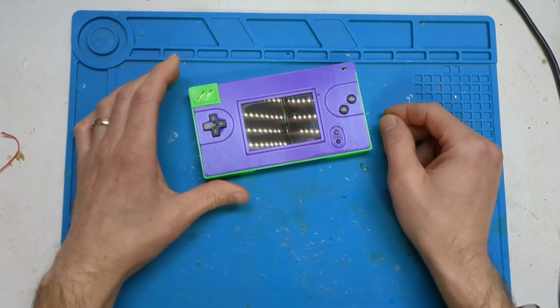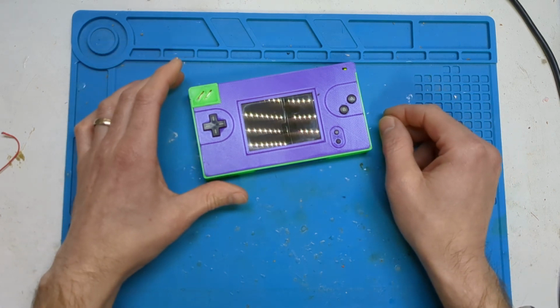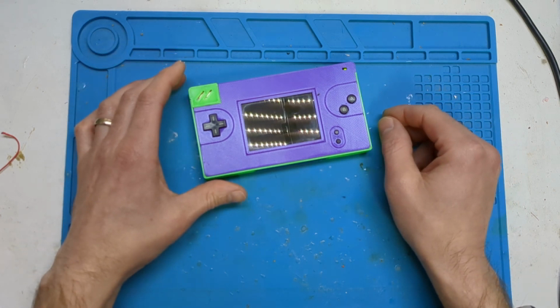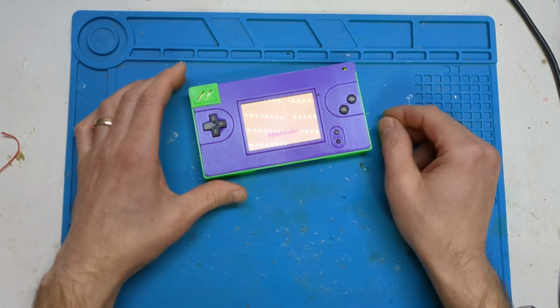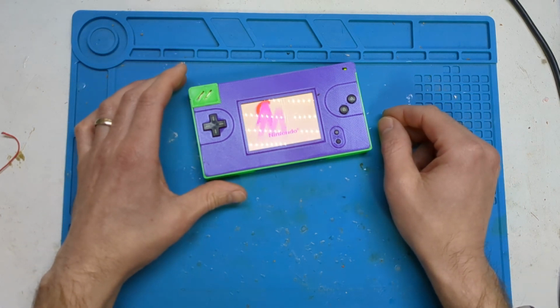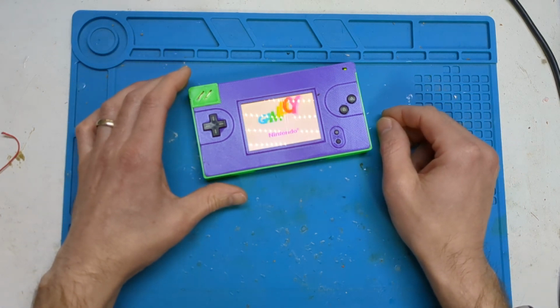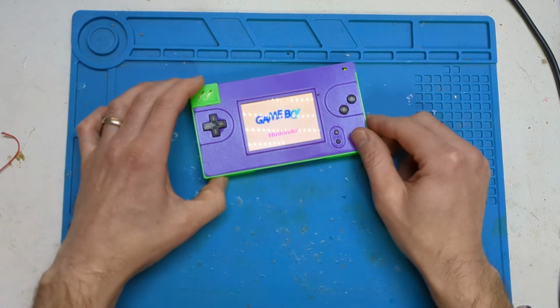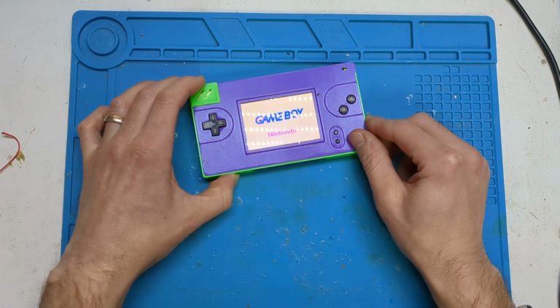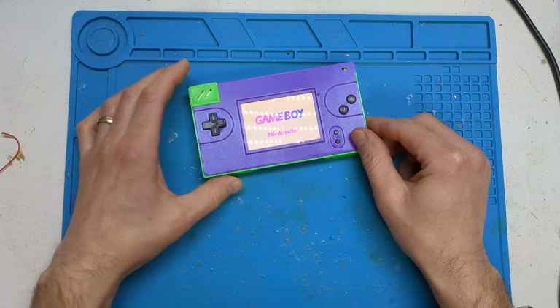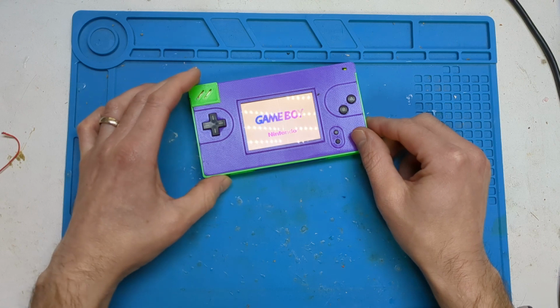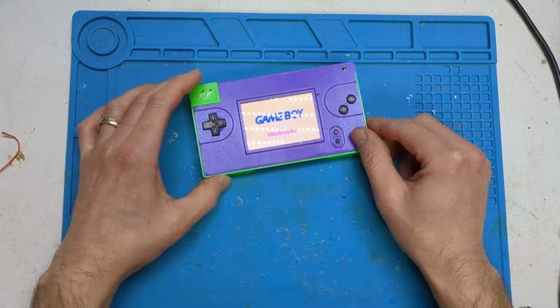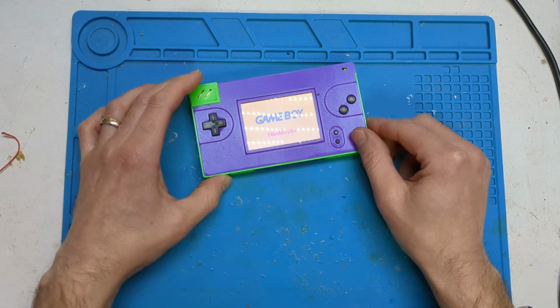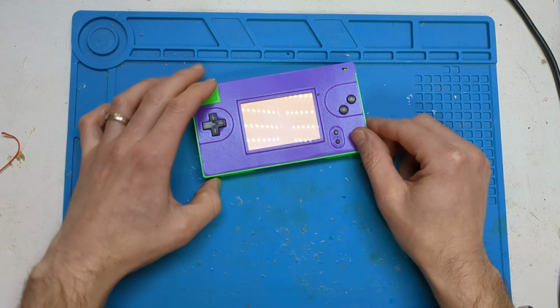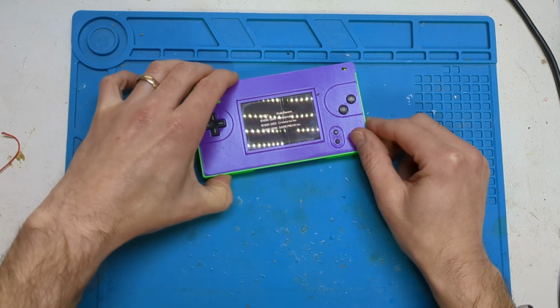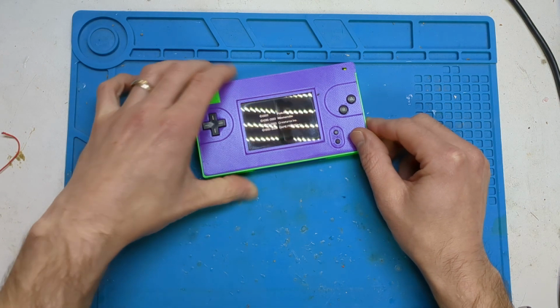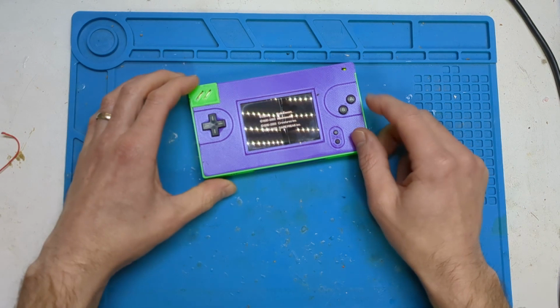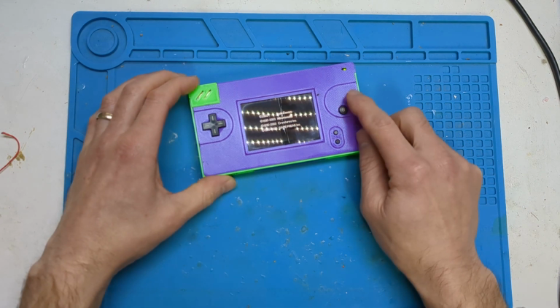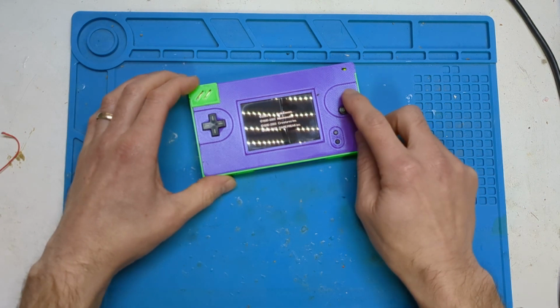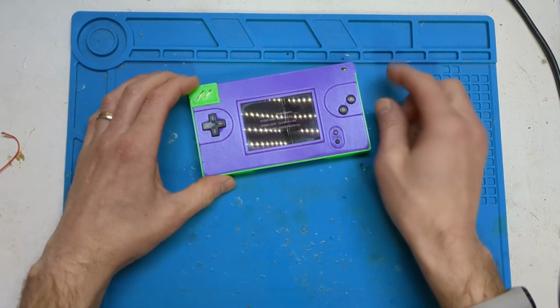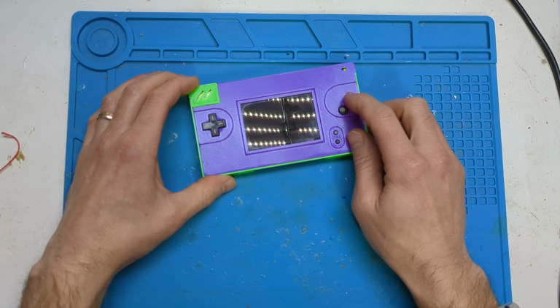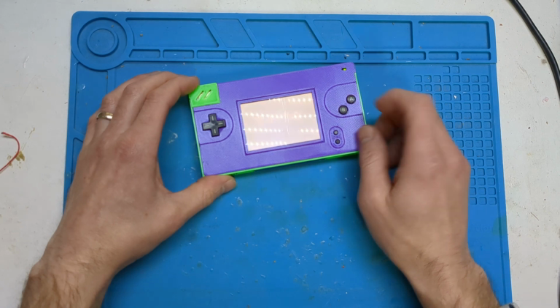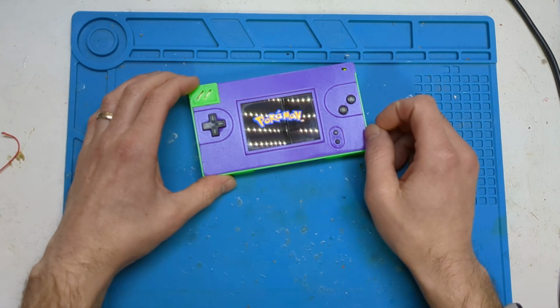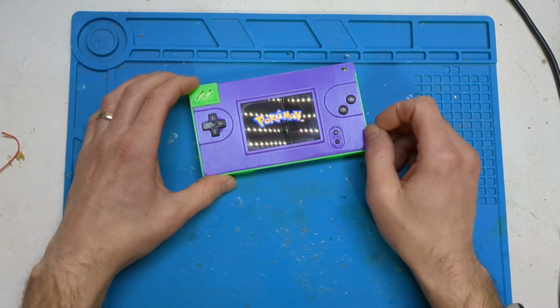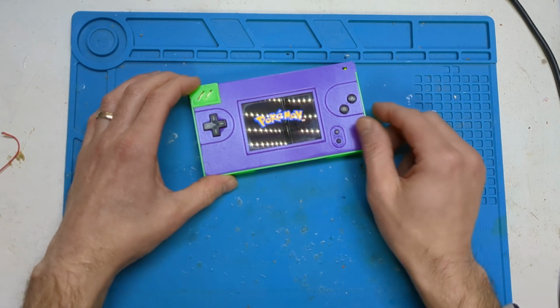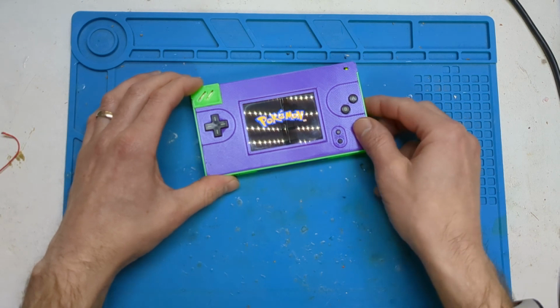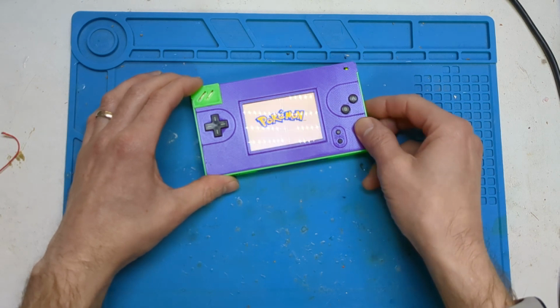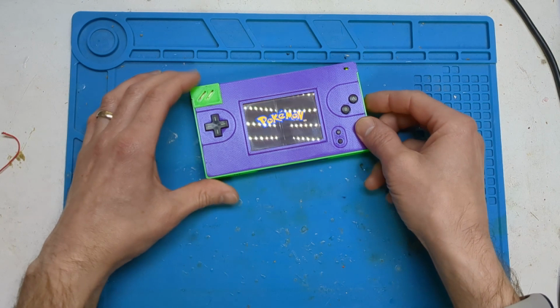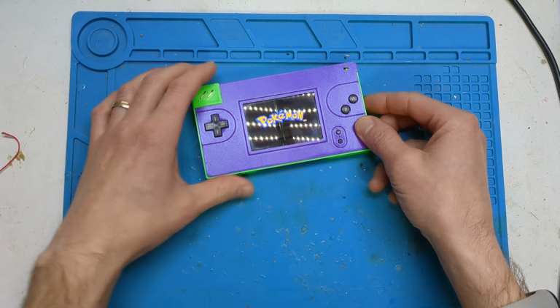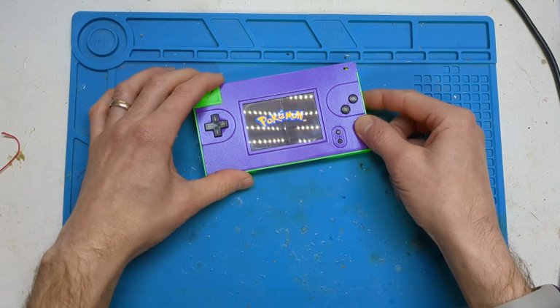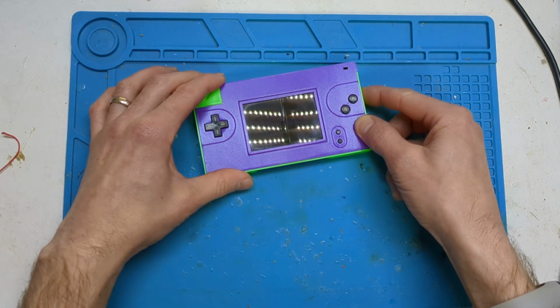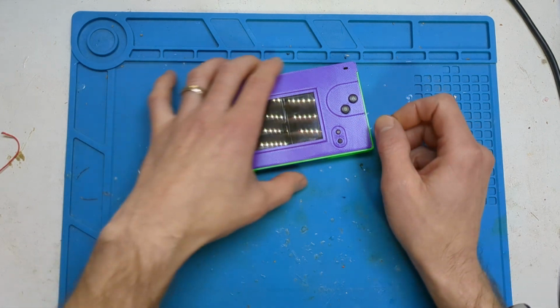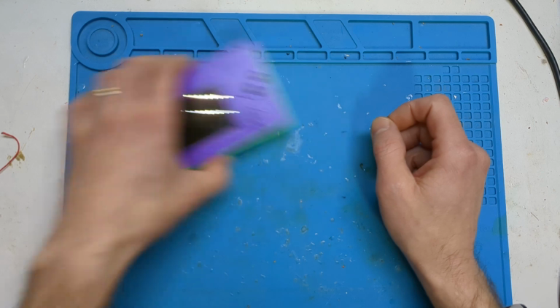I'll give you a quick boot. You can see it works. So I'll take you around the other side of it to show what makes it tick.